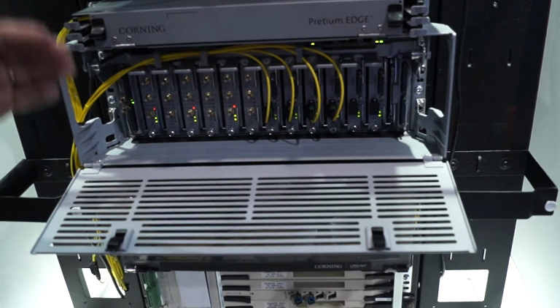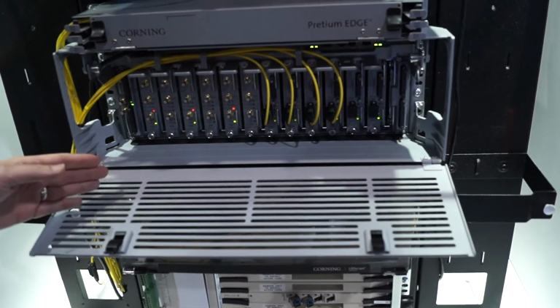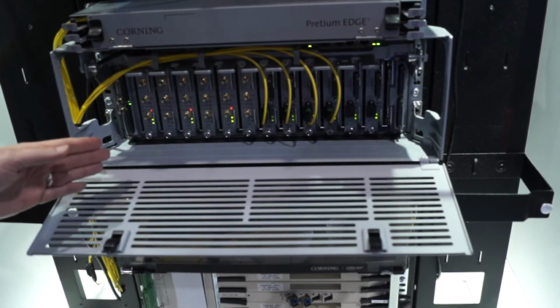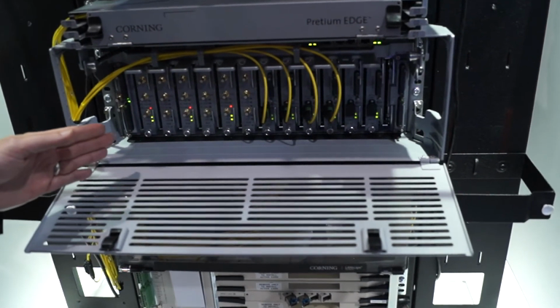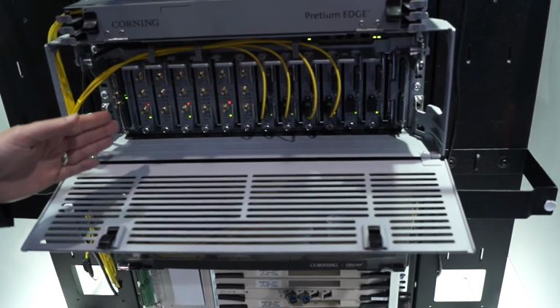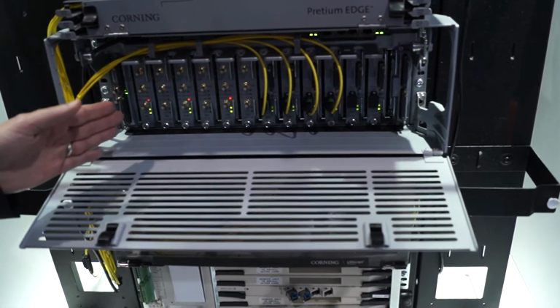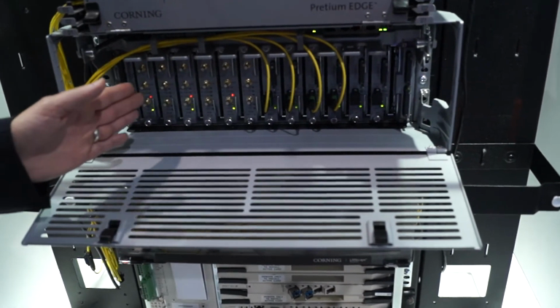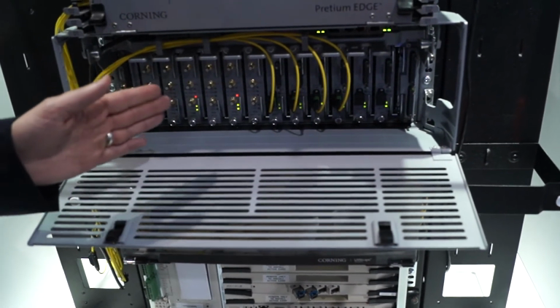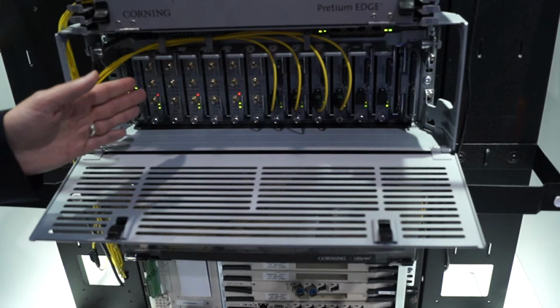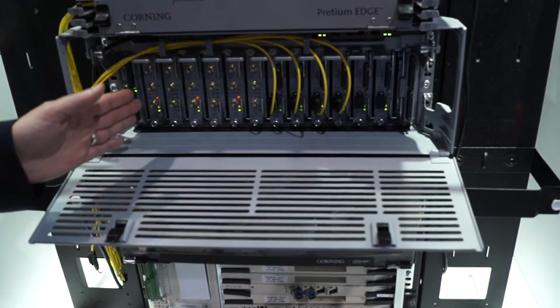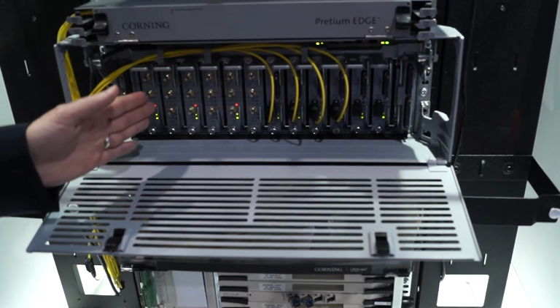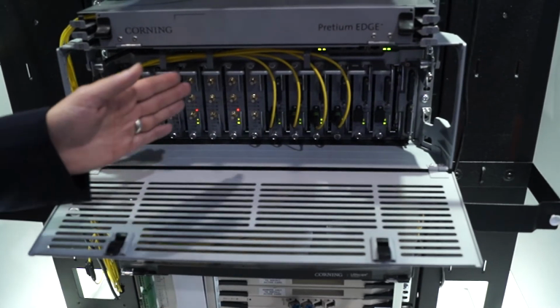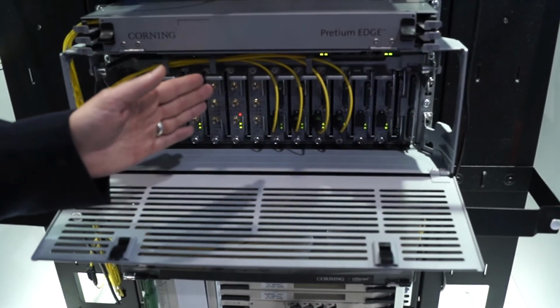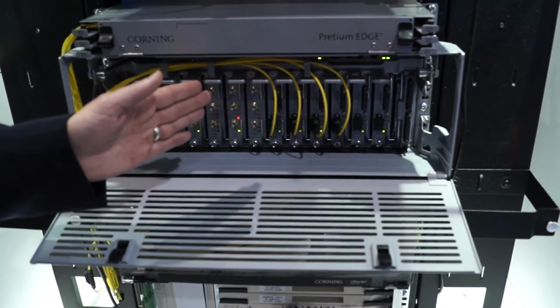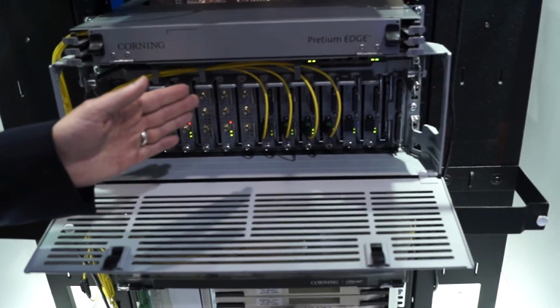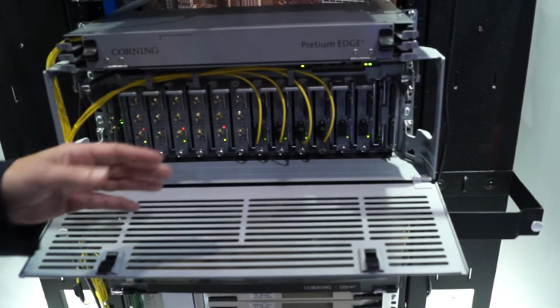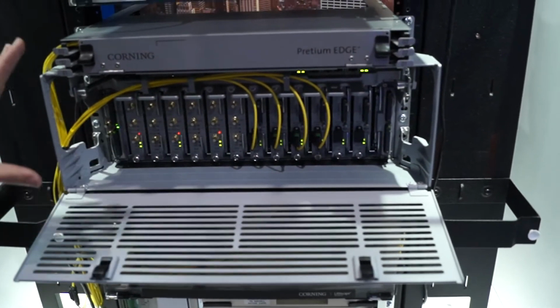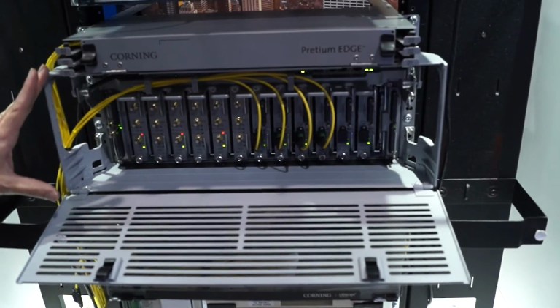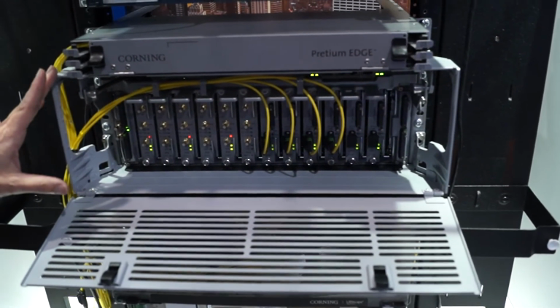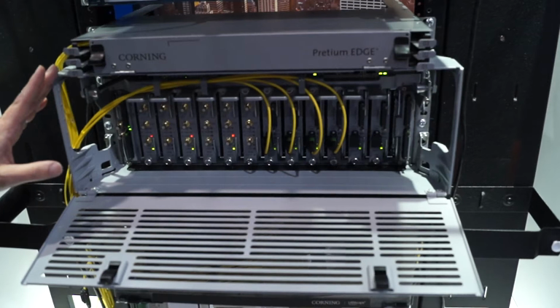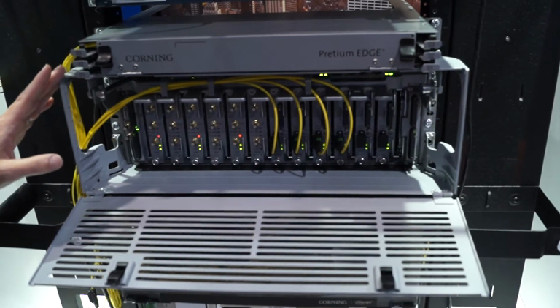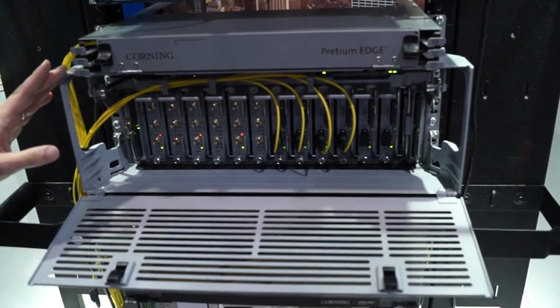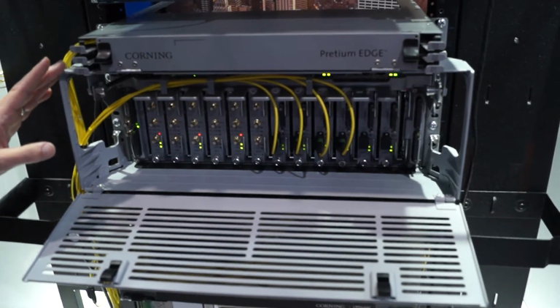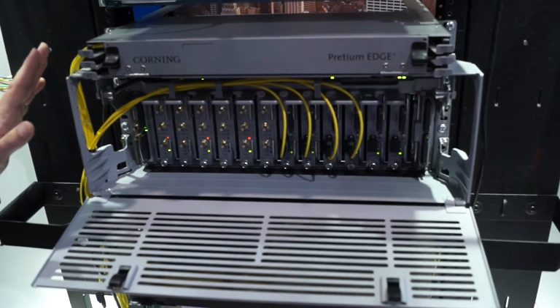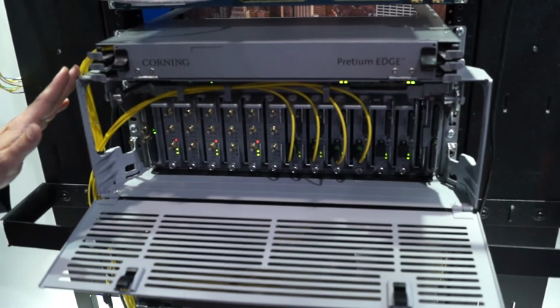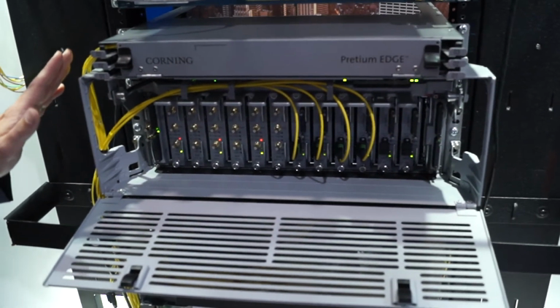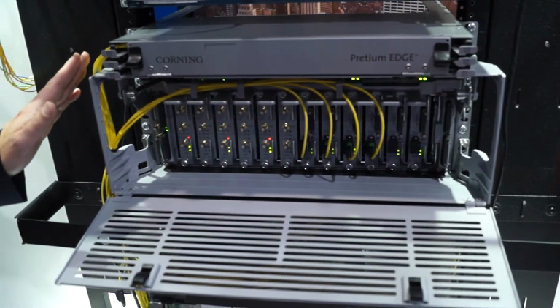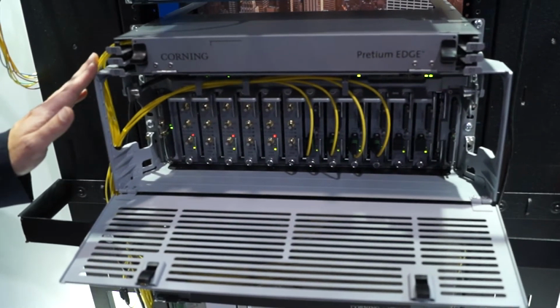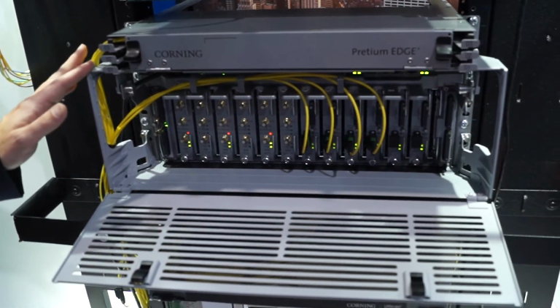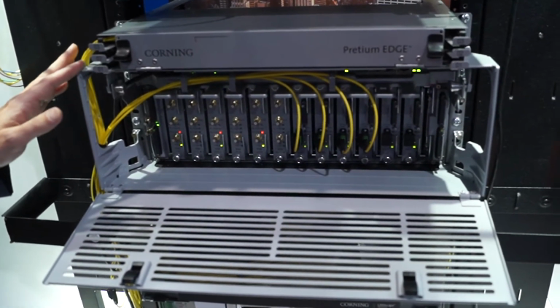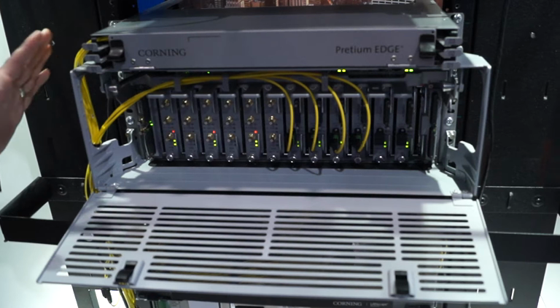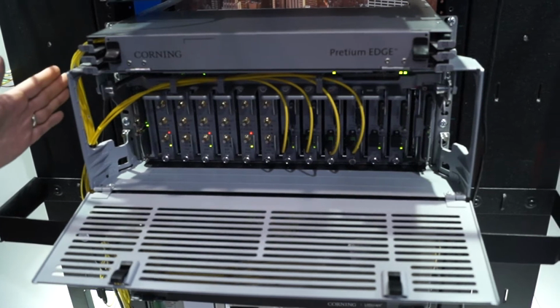It's a modular design that allows you to add modules as needed as you add services or additional antennas. And it provides benefits in terms of saving cost, space, and energy consumption for end users.